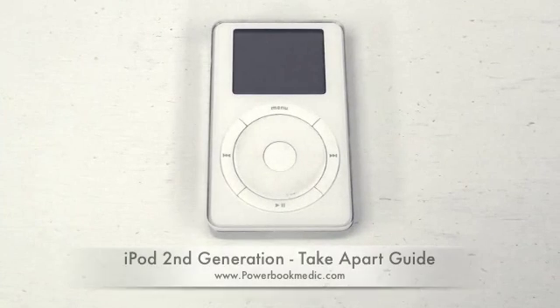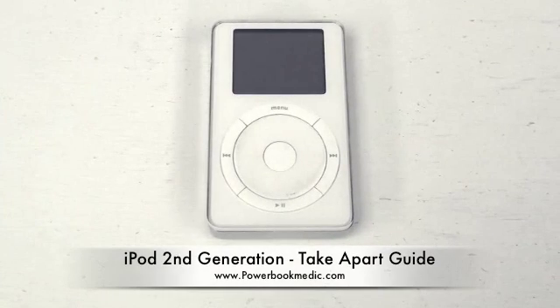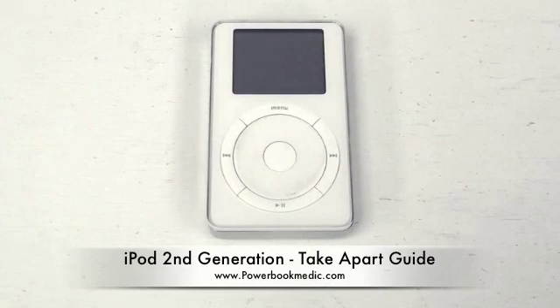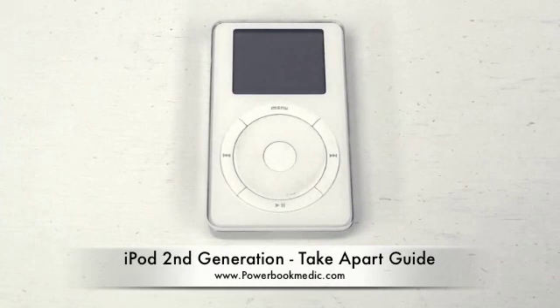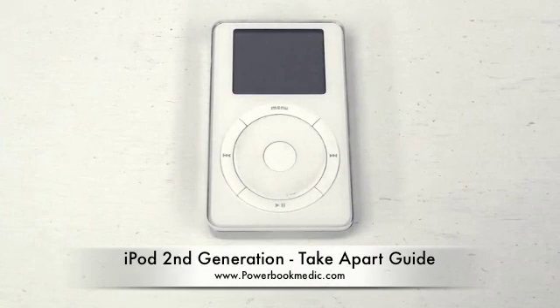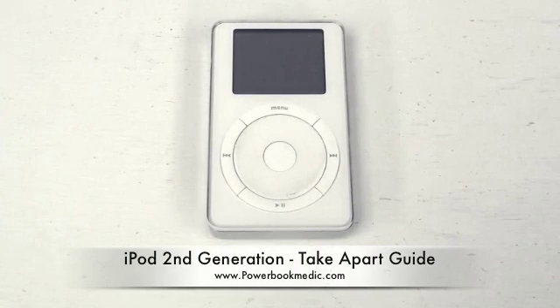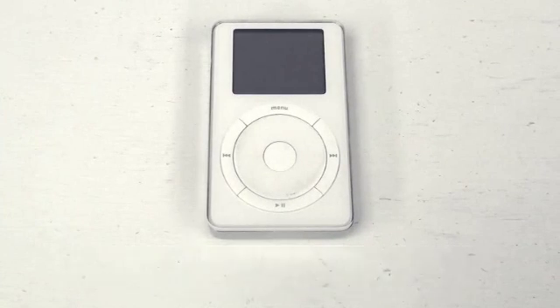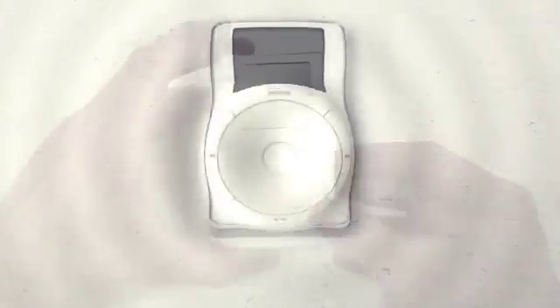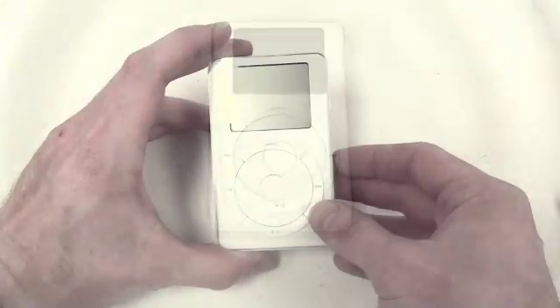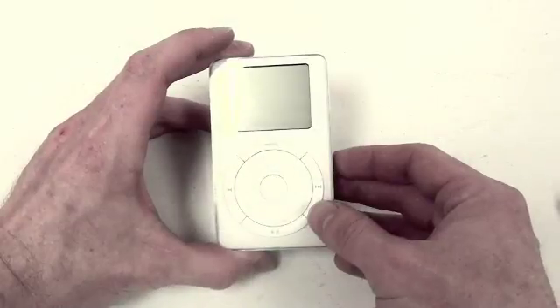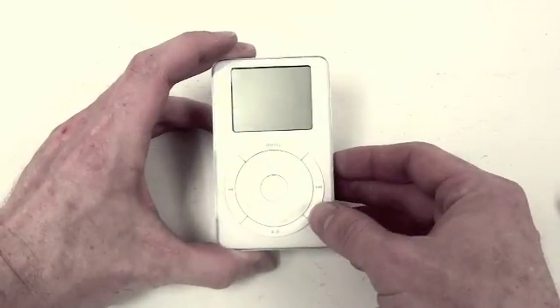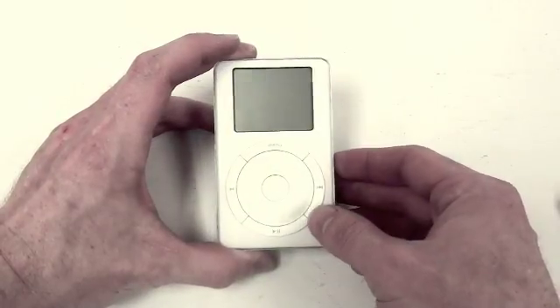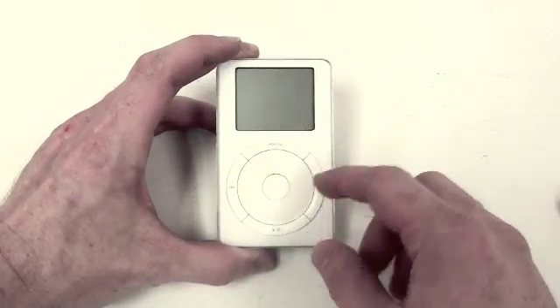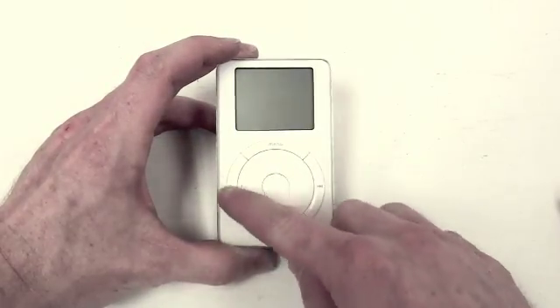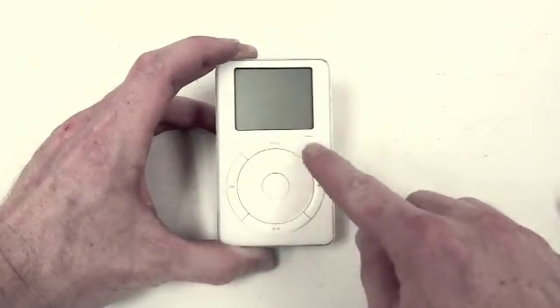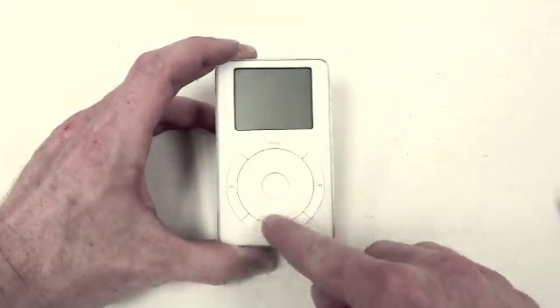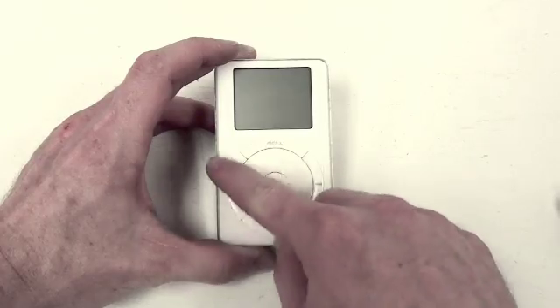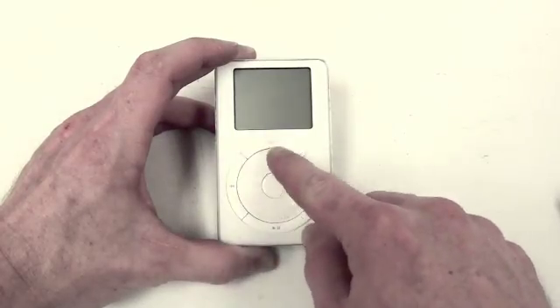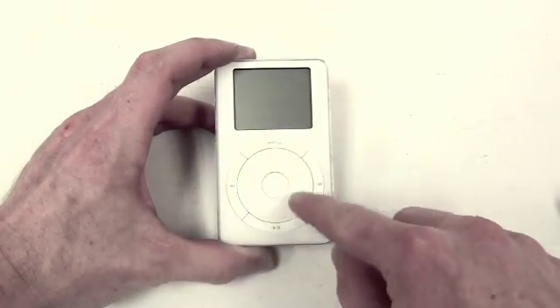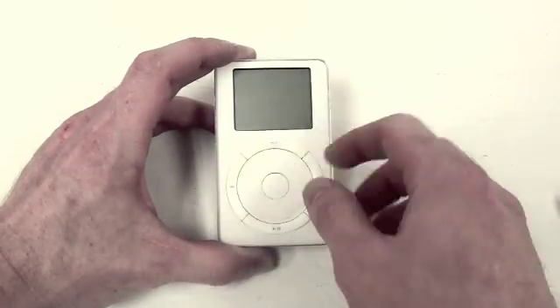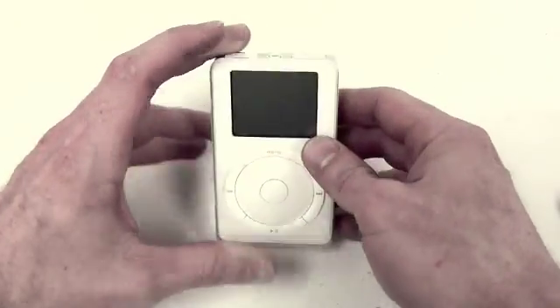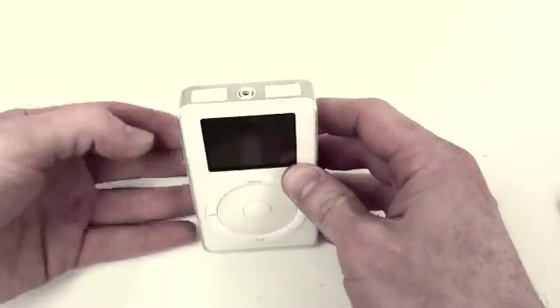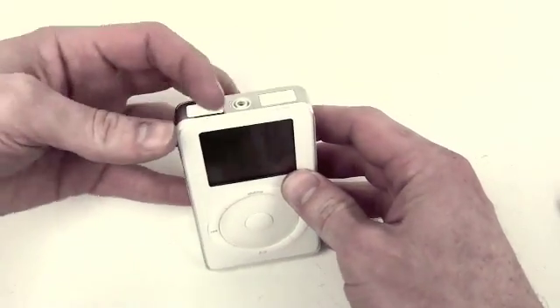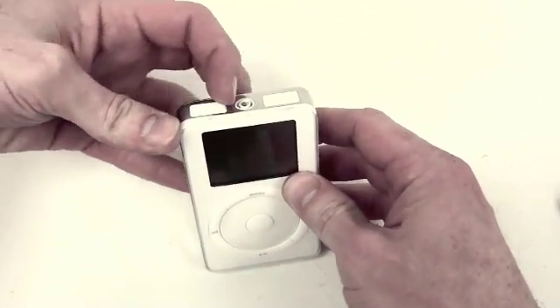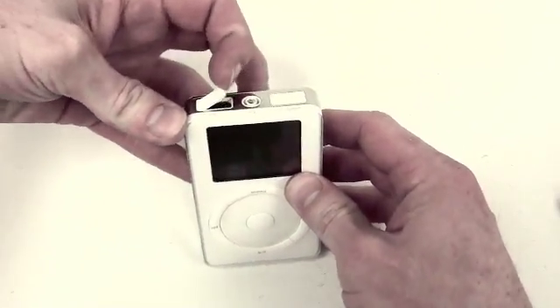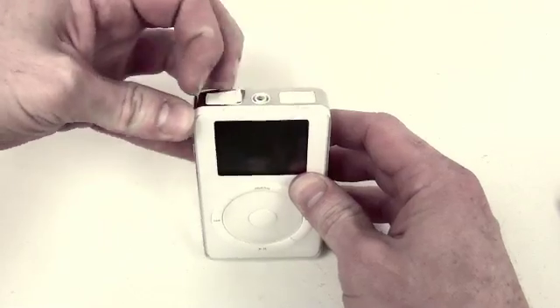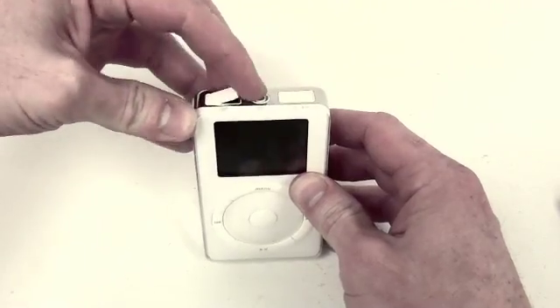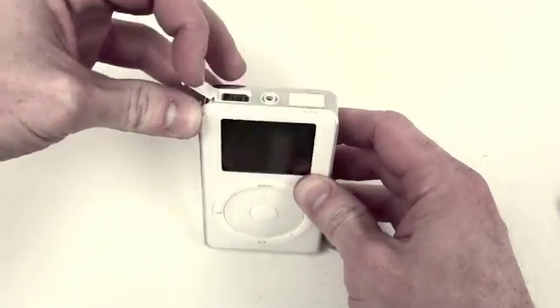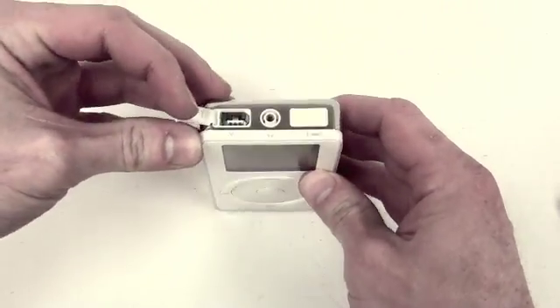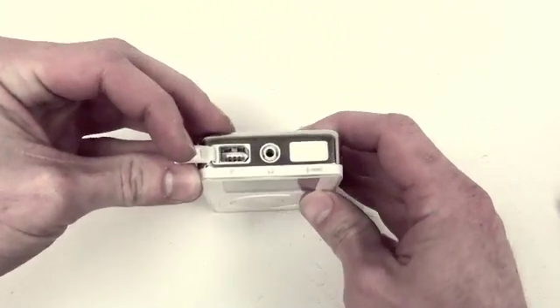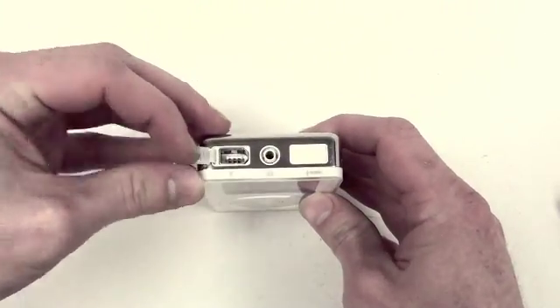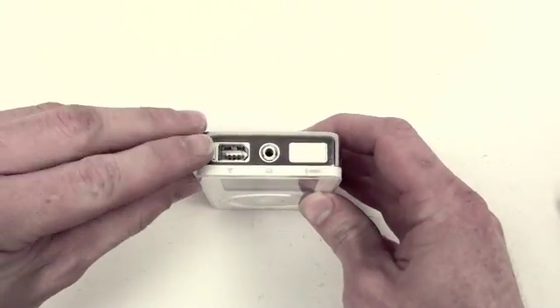Welcome to the iPod second-generation take-apart guide. The second-generation iPod has a very large click wheel. Also, instead of having a dock connector, it has a firewire cable connection at the top.